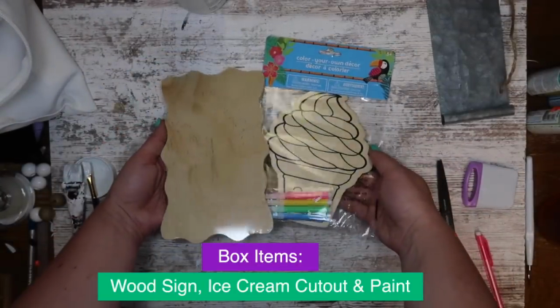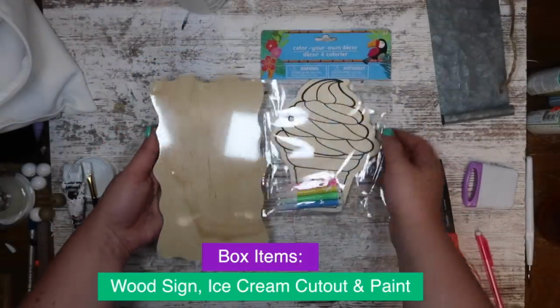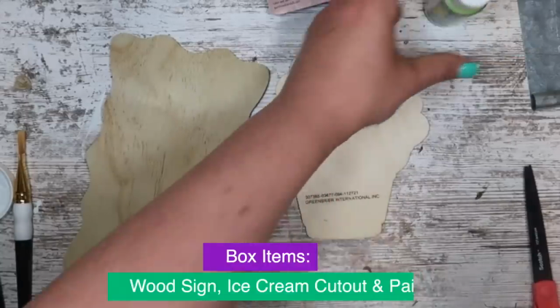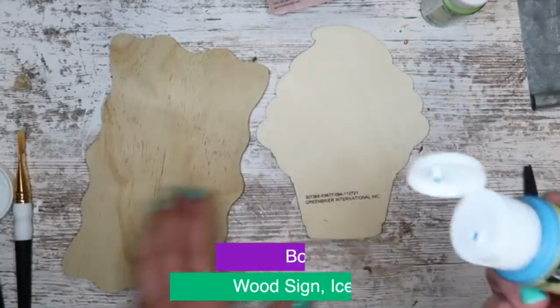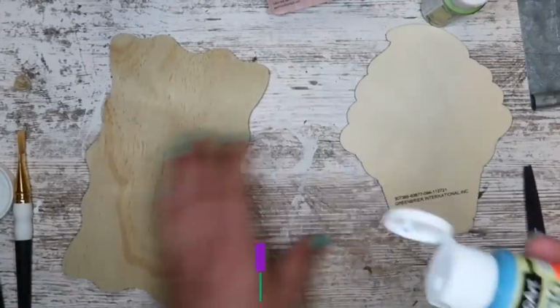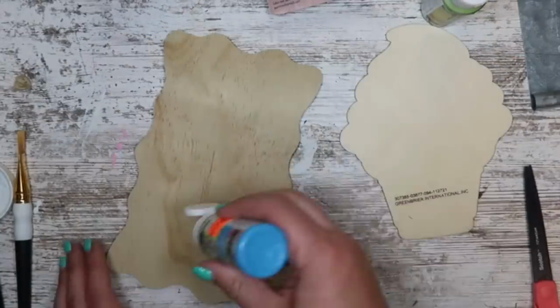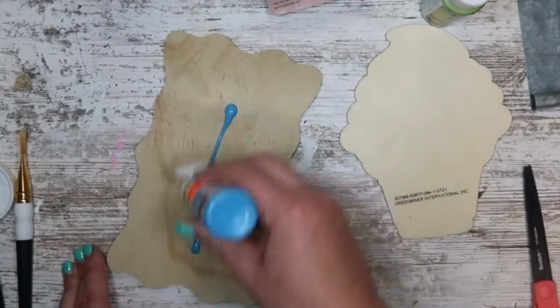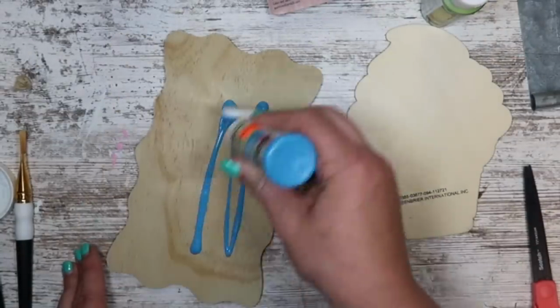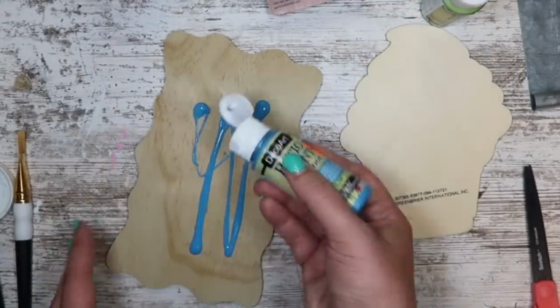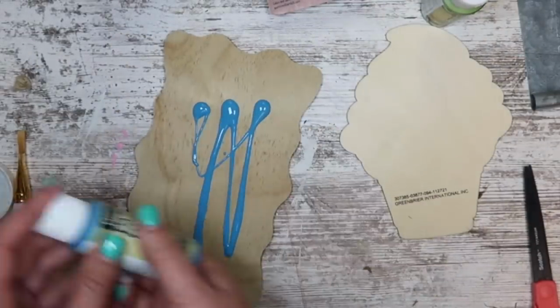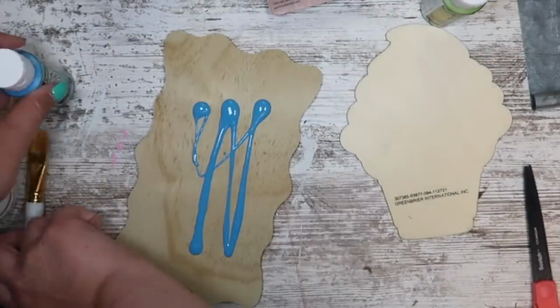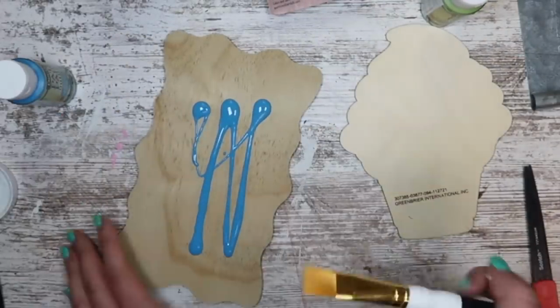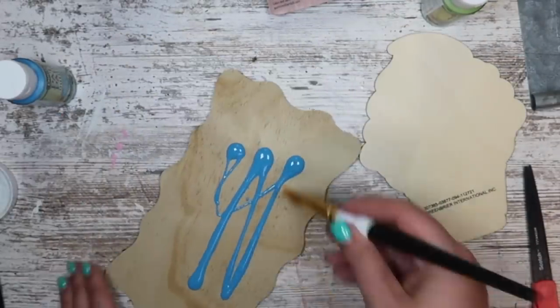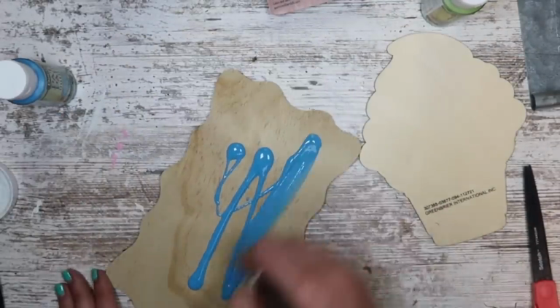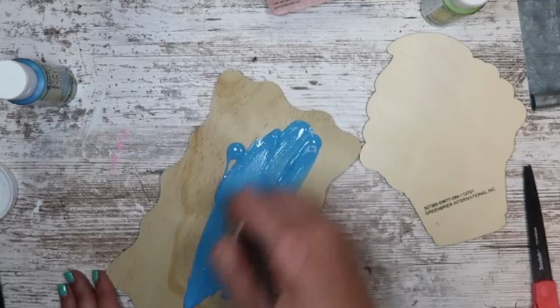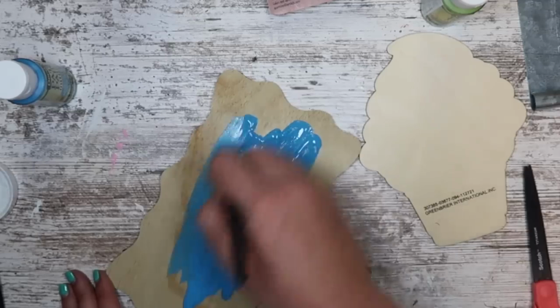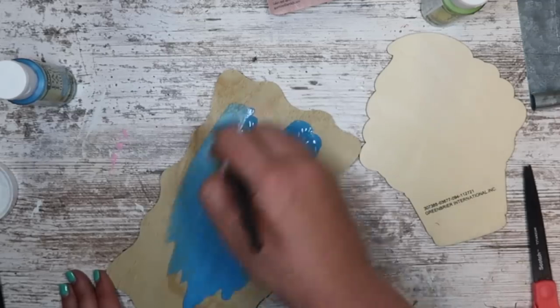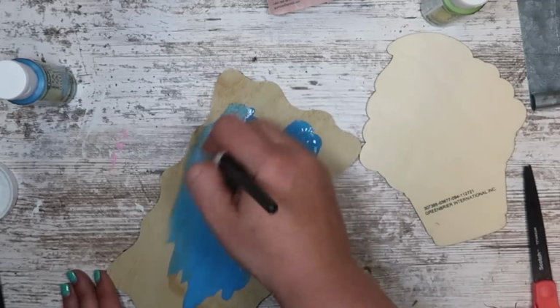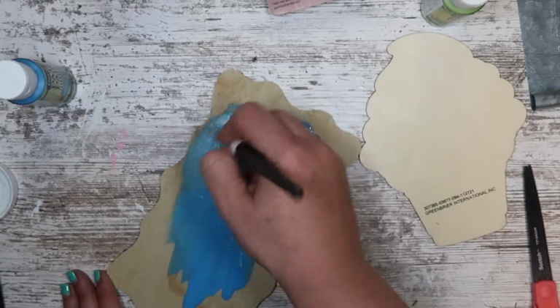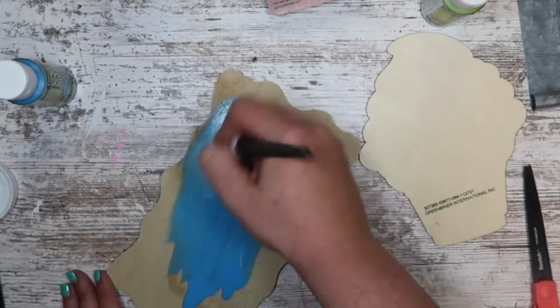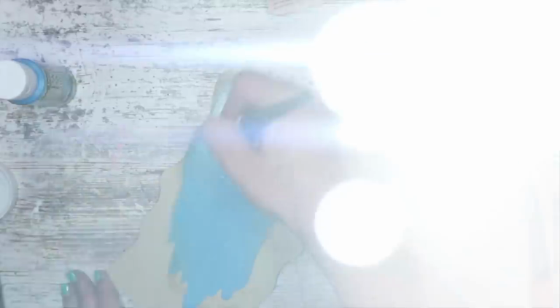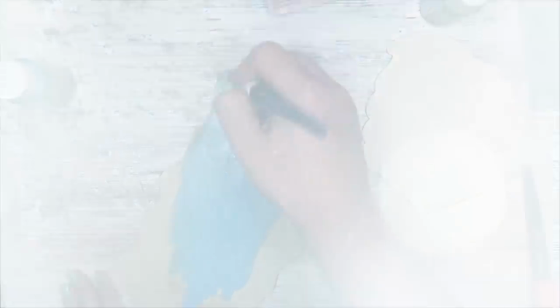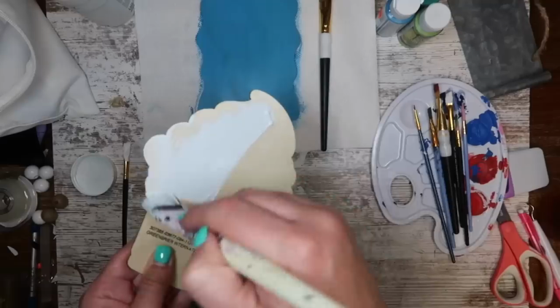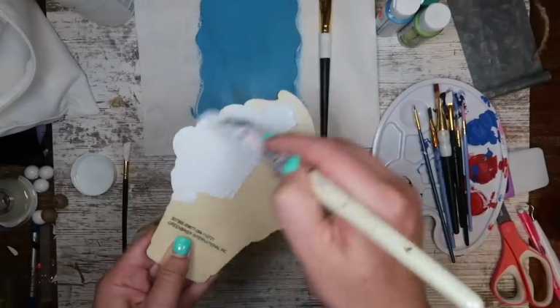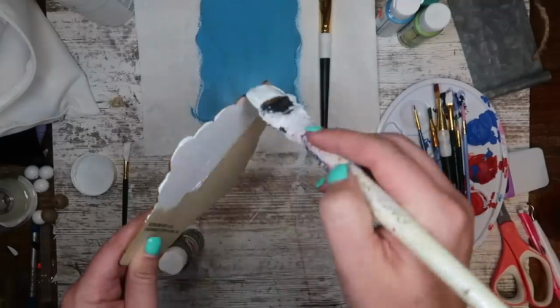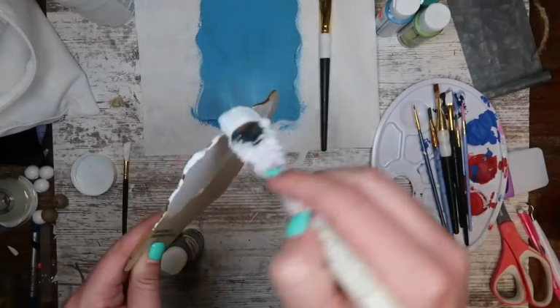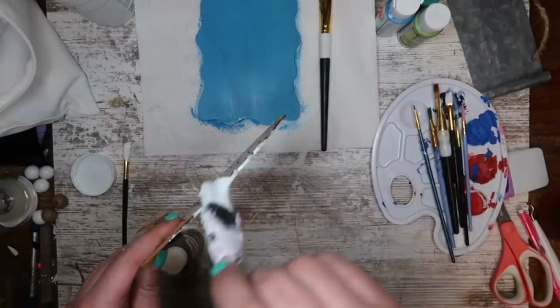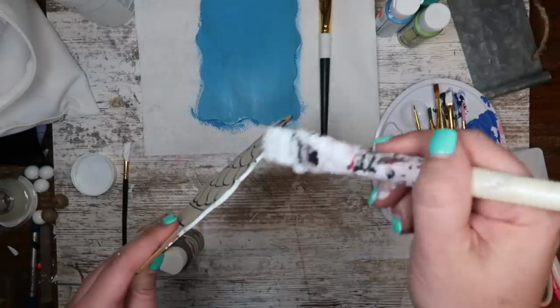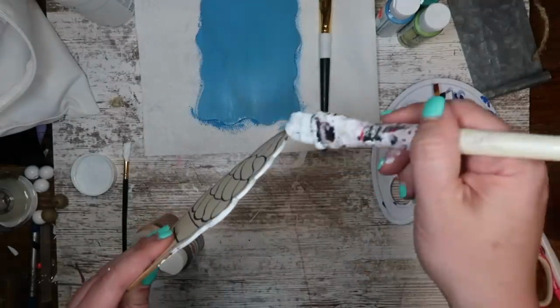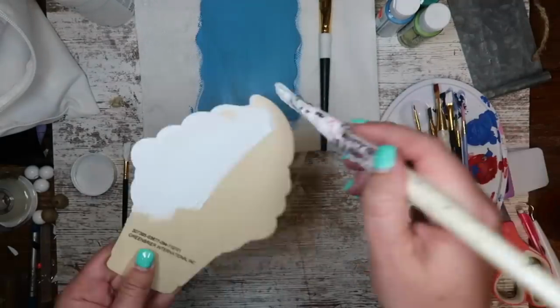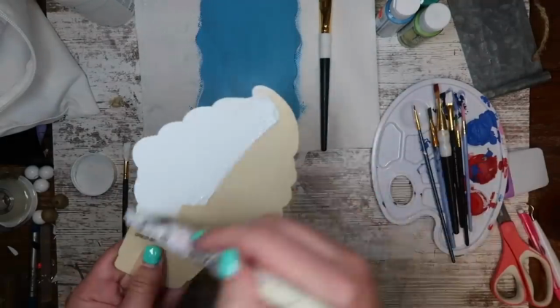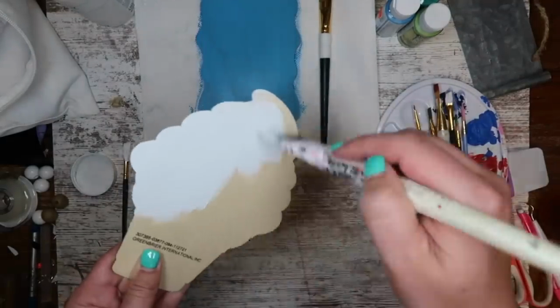Sign number two is going to use the wood sign, the ice cream cutout, and more of that paint. I'm starting by painting this Dollar Tree wood piece blue, then painting my ice cream cone white fully just to give myself a neutral base.